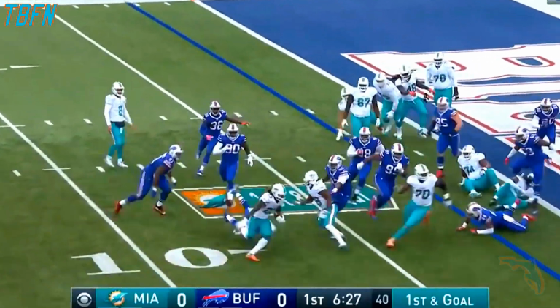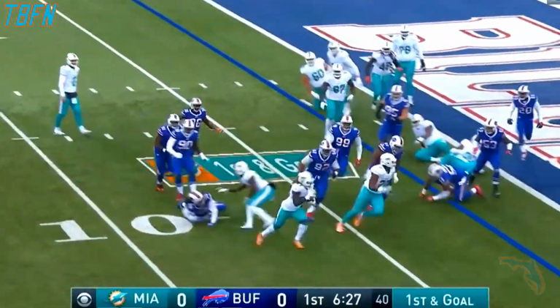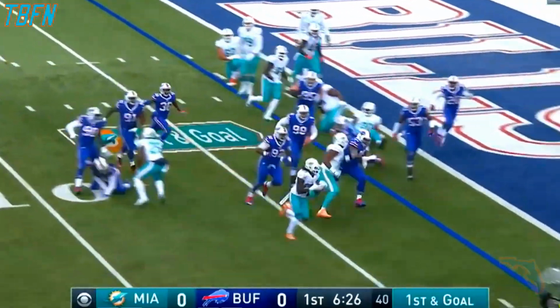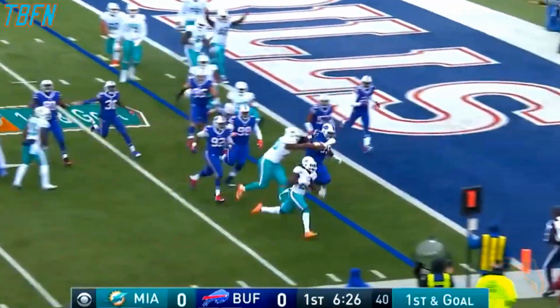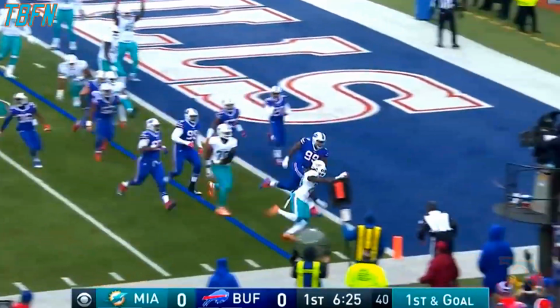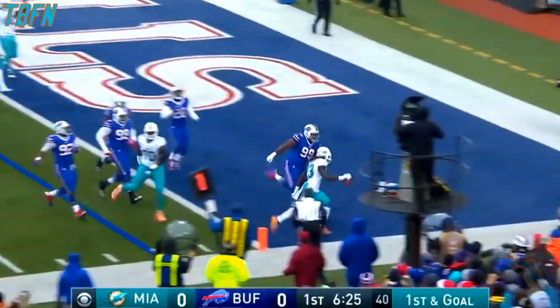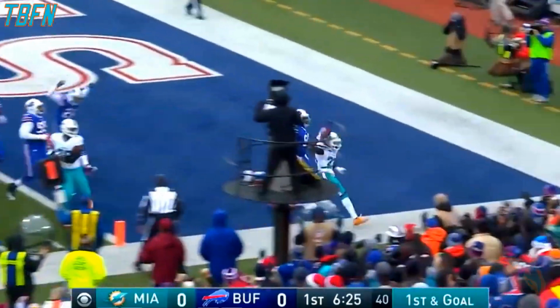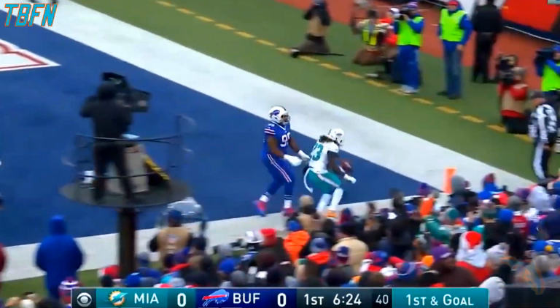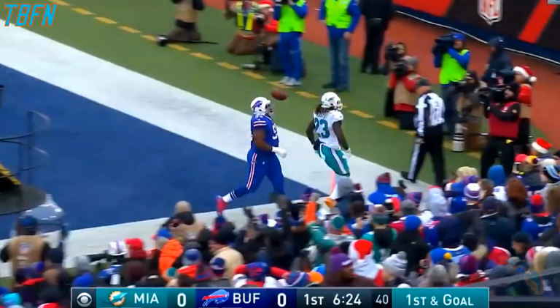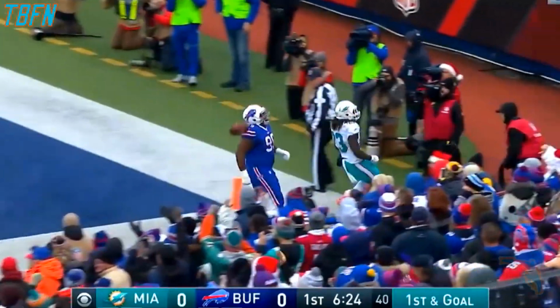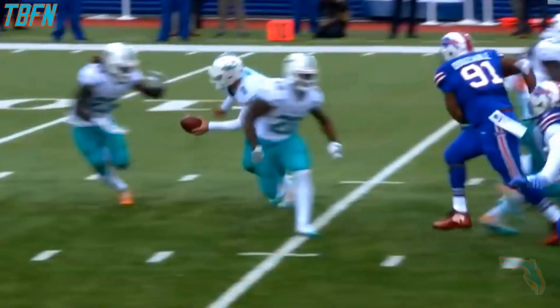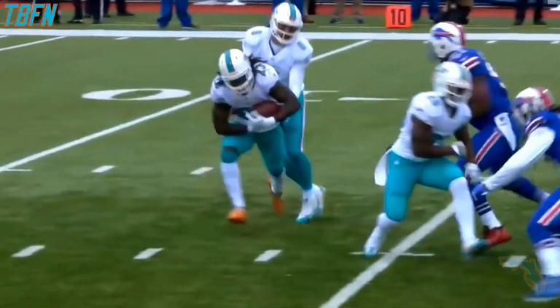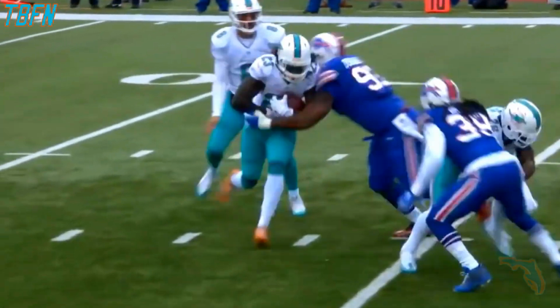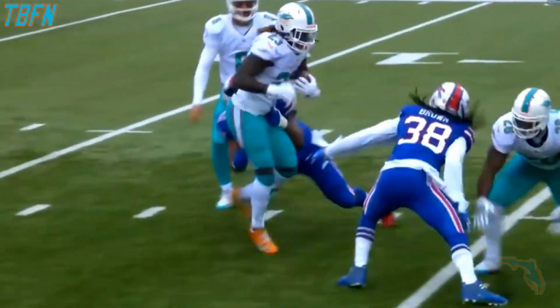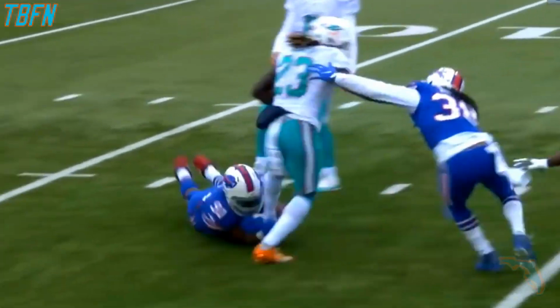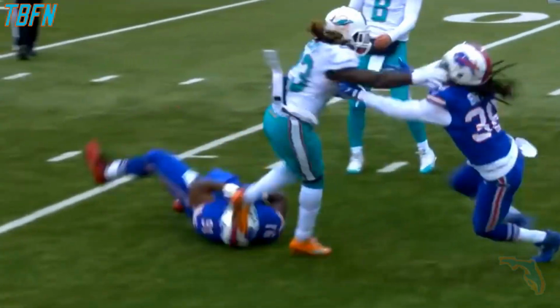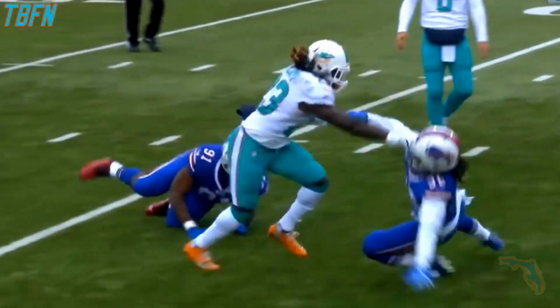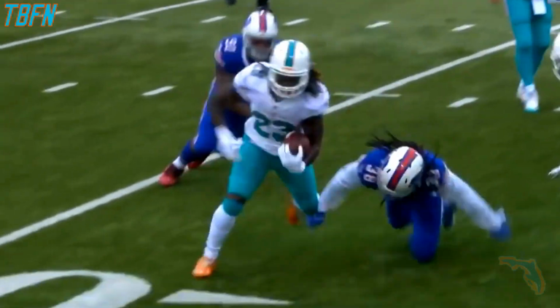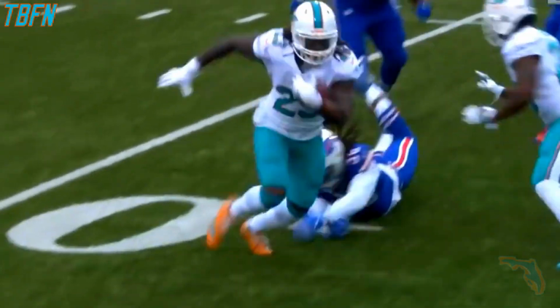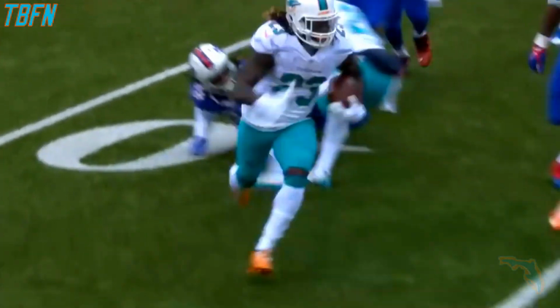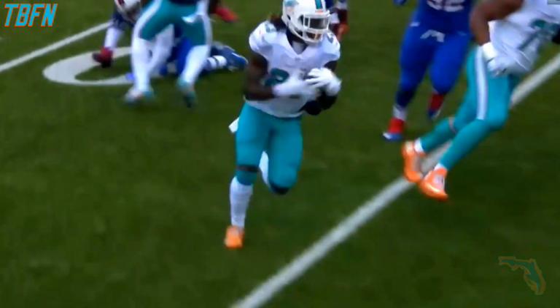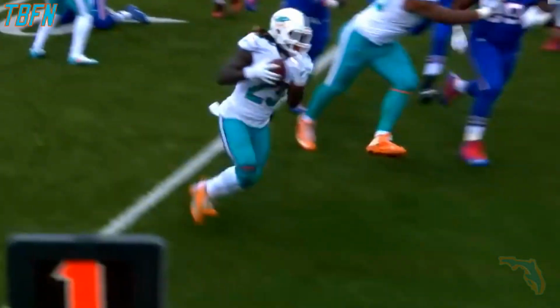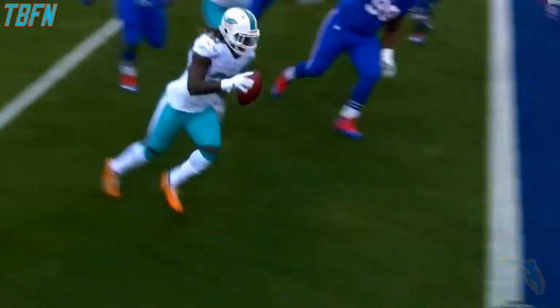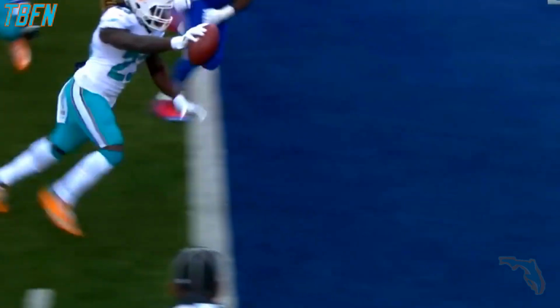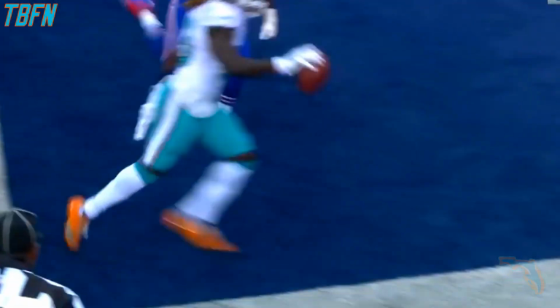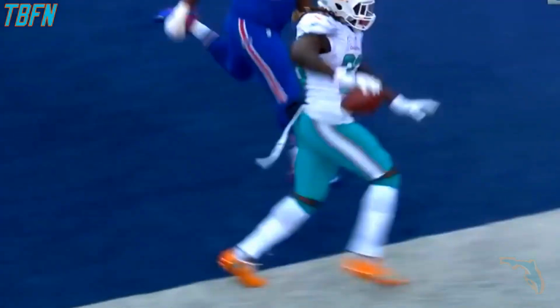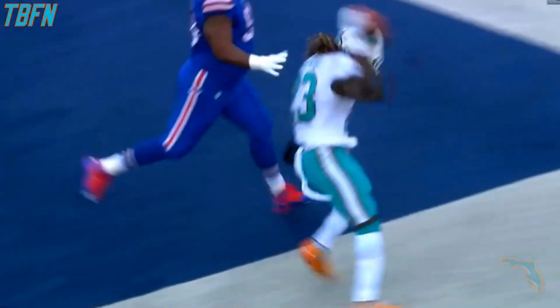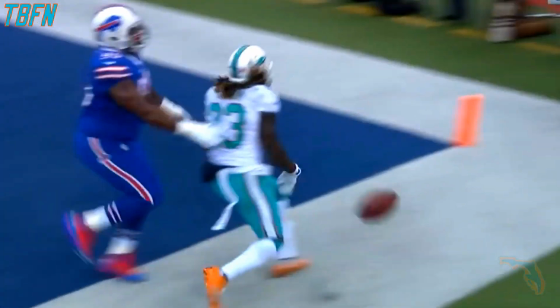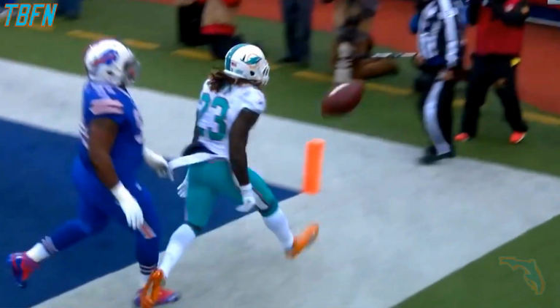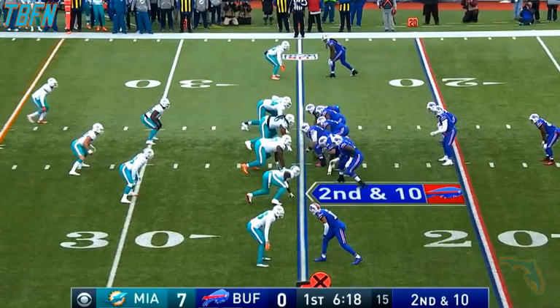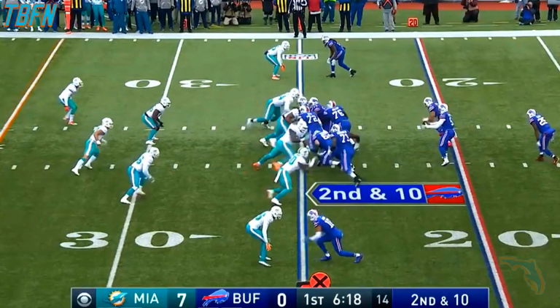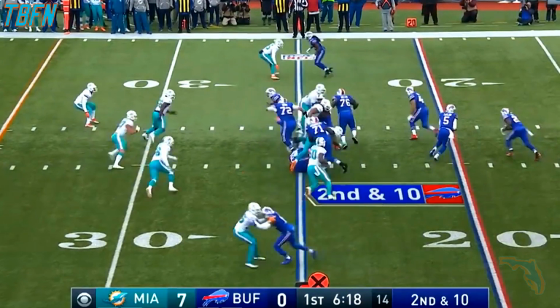Ajayi still fights off a tackler and gets to the end zone. The ball has him in the backfield, not able to bring him down. And Ajayi just with those legs, the strength in his legs to get into the end zone. Touchdown of the afternoon.